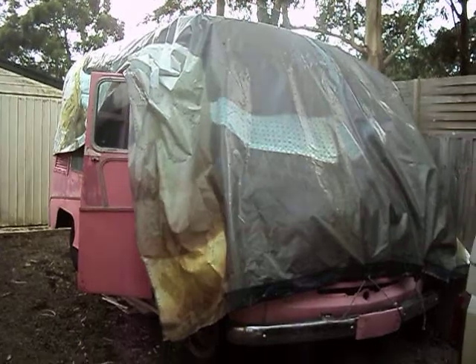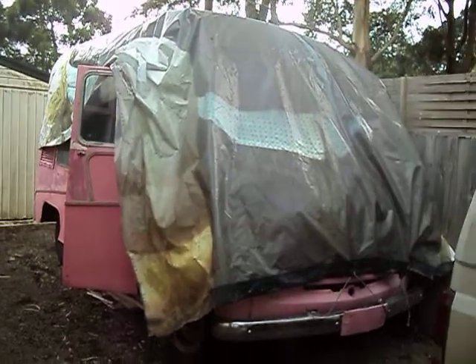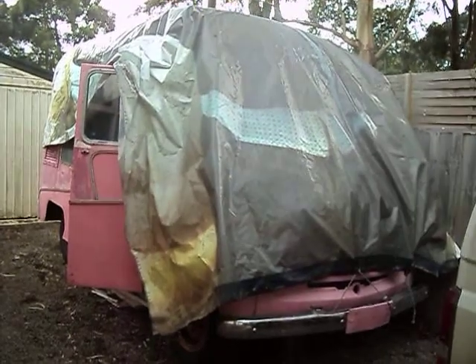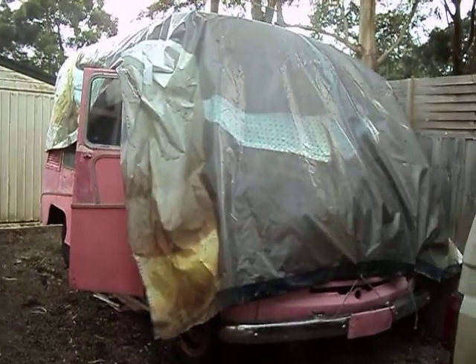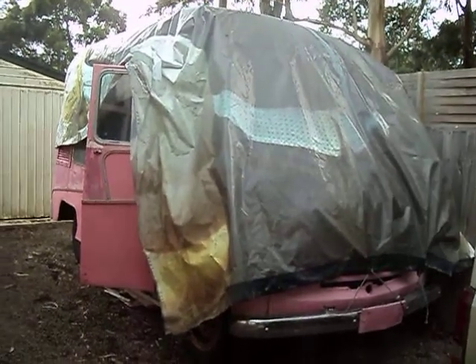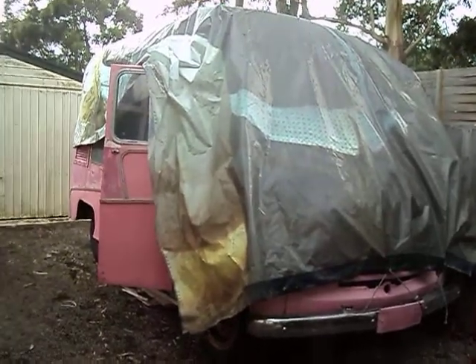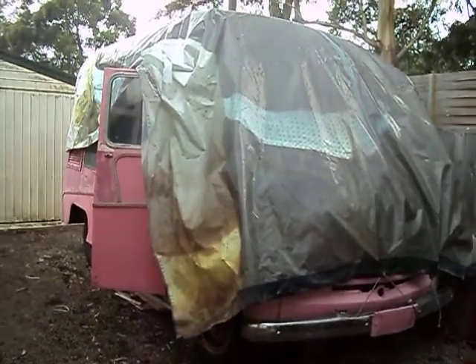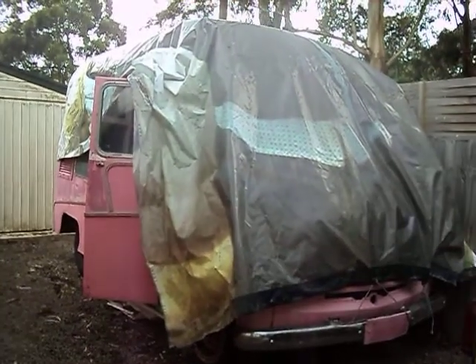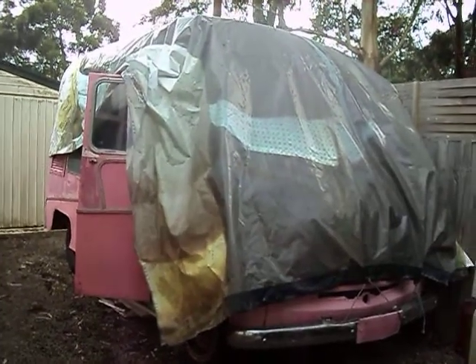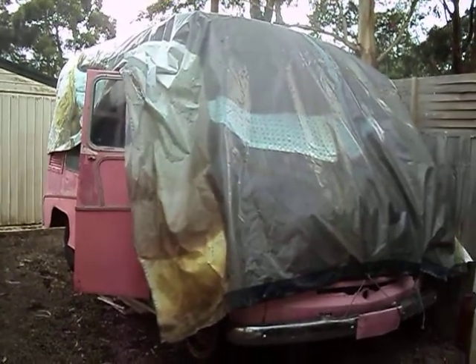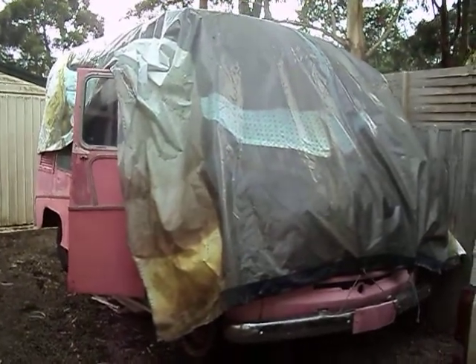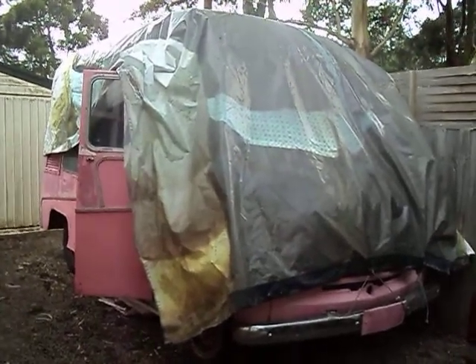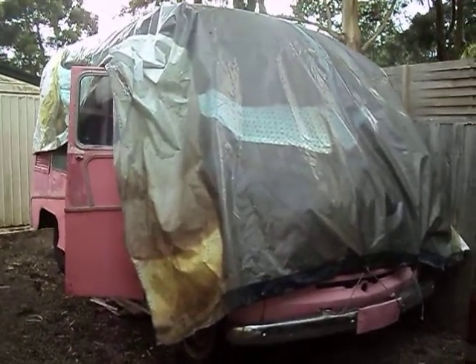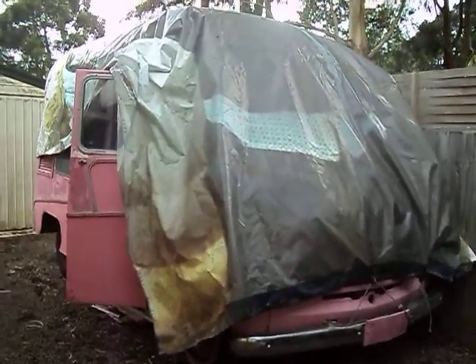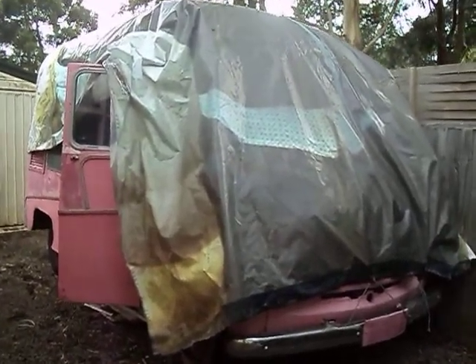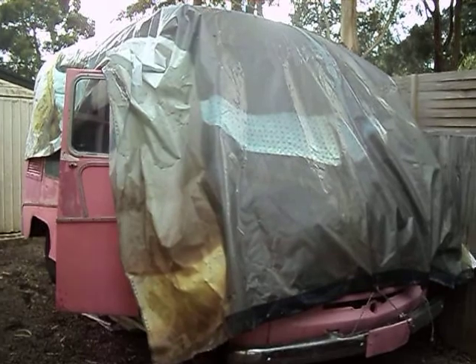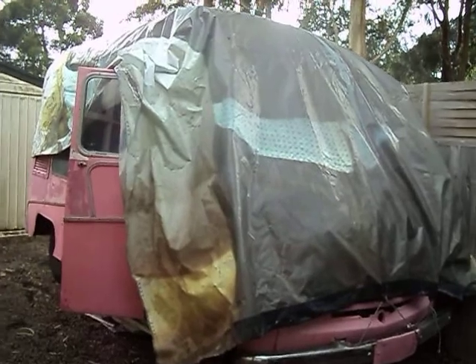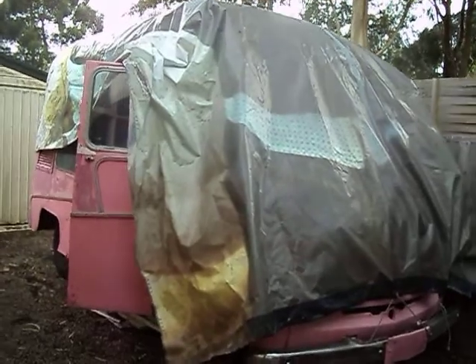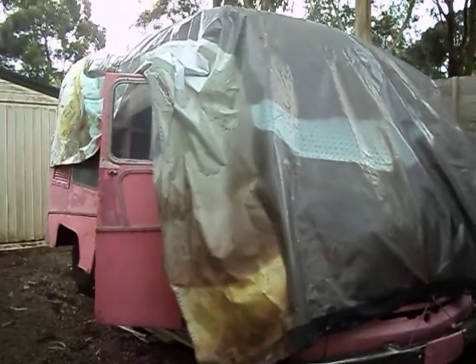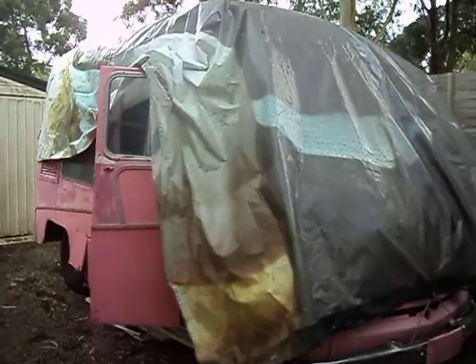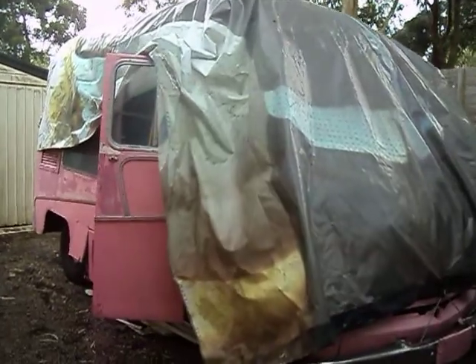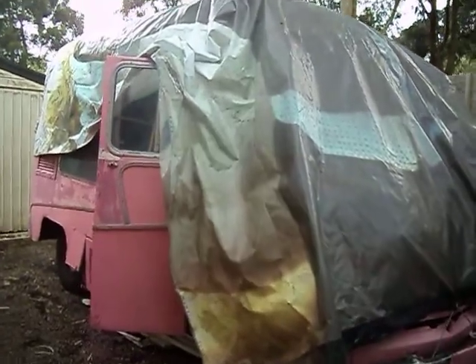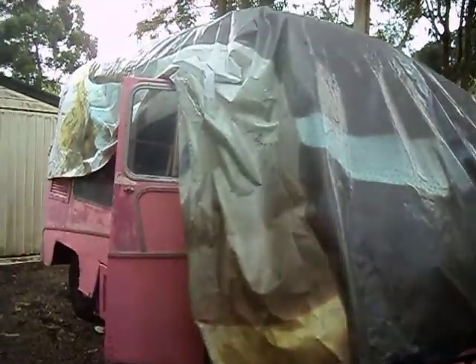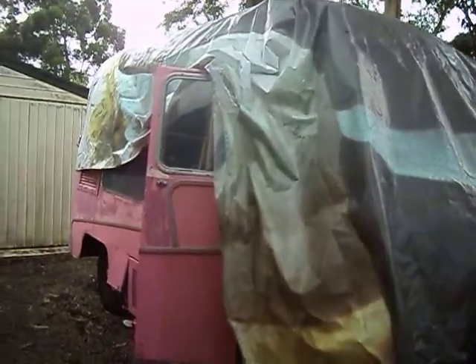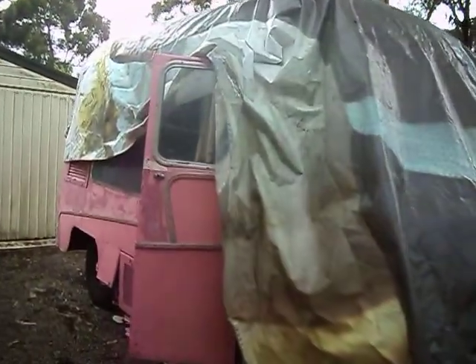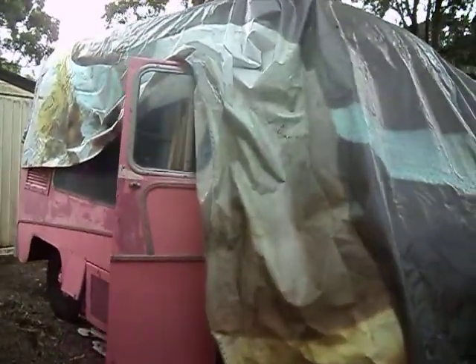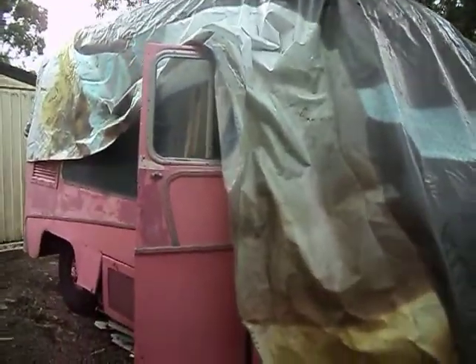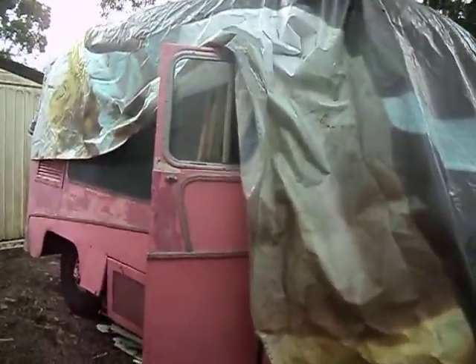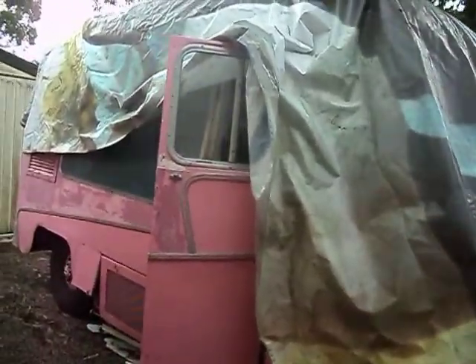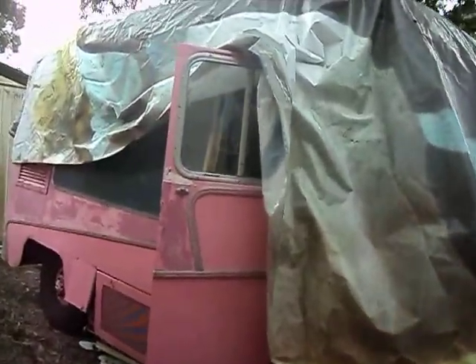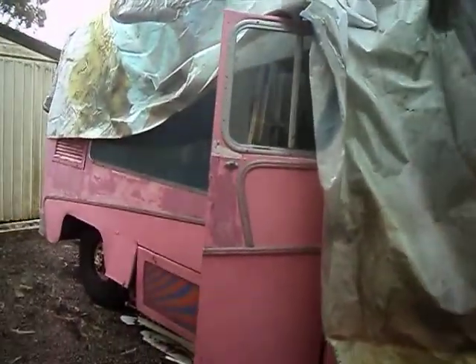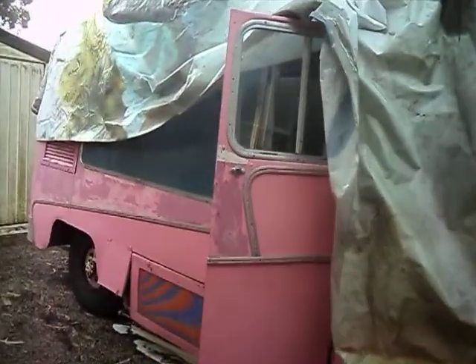Welcome back to my Mr. Whippy story. Here's my 1960s Comma Carrier. I've done a little bit of work to it since the last video.